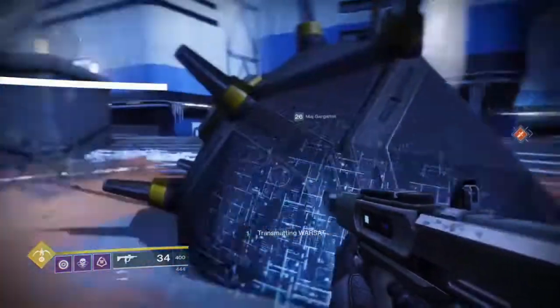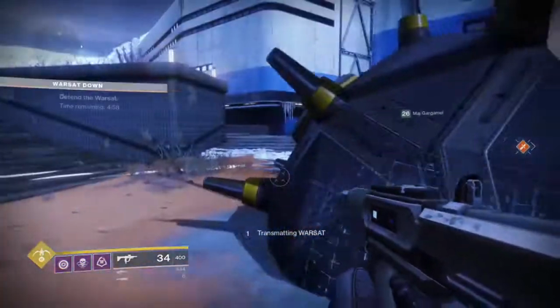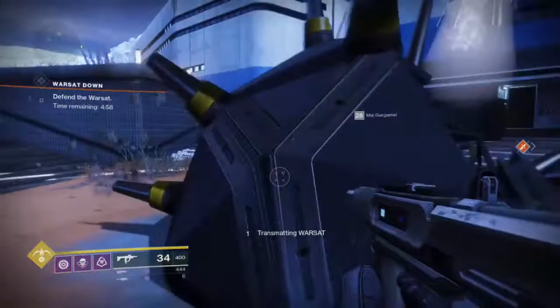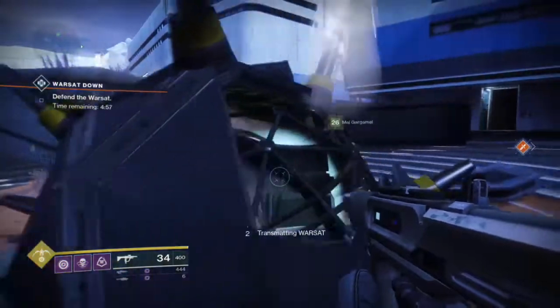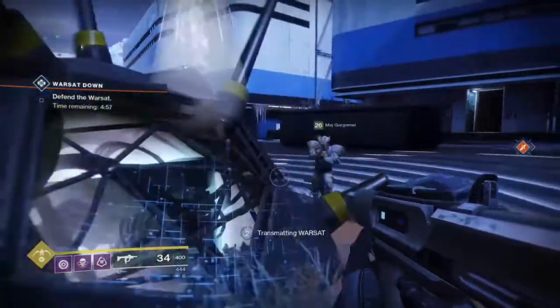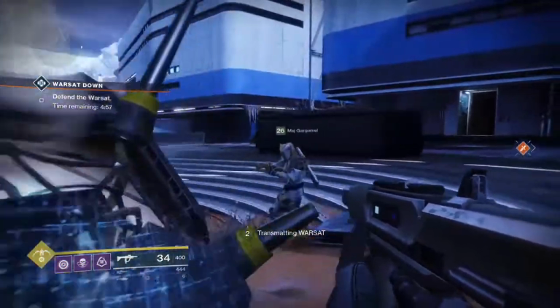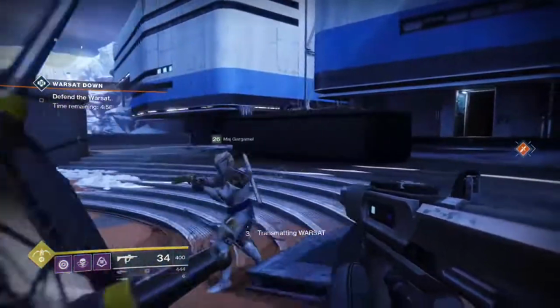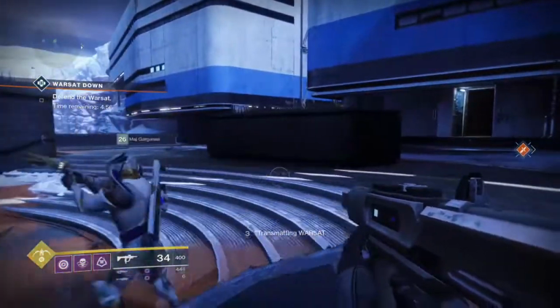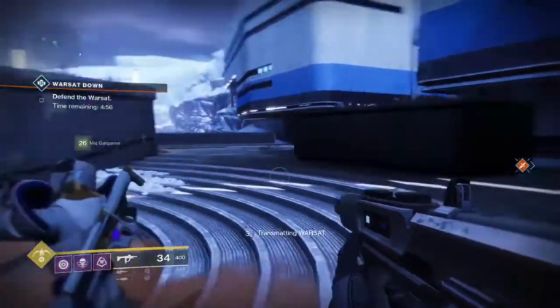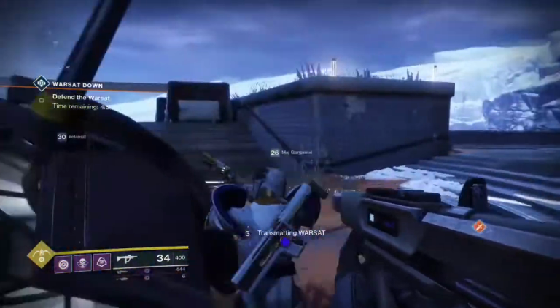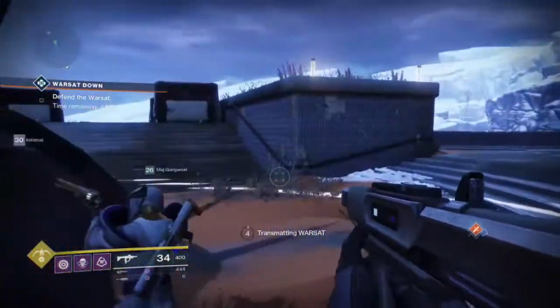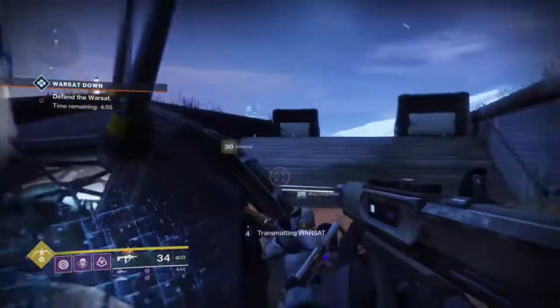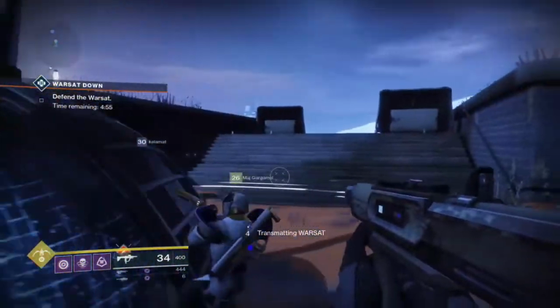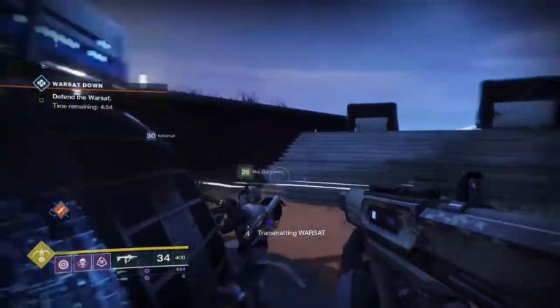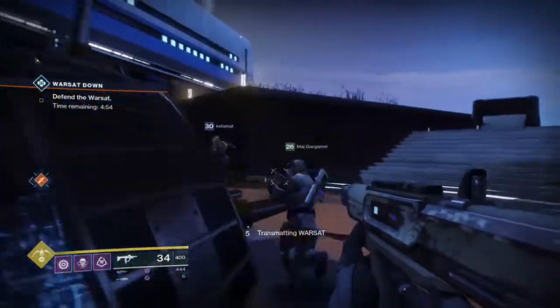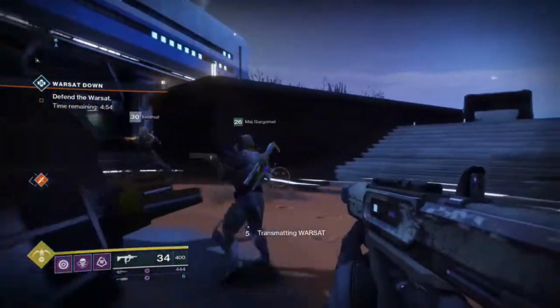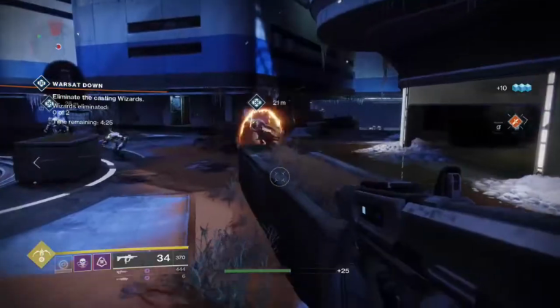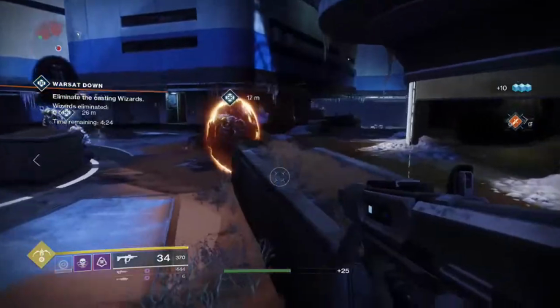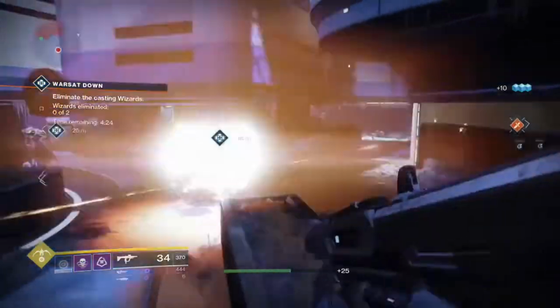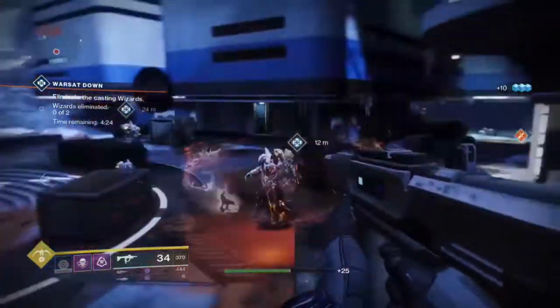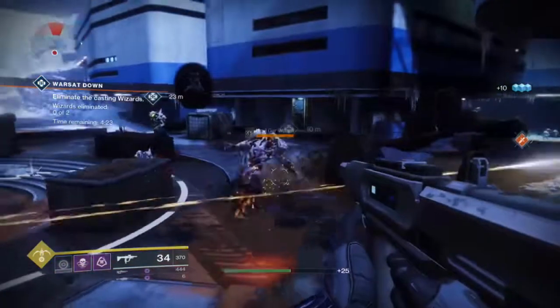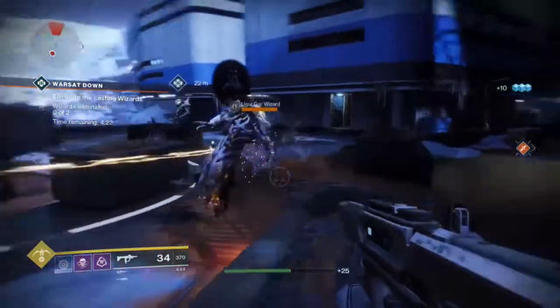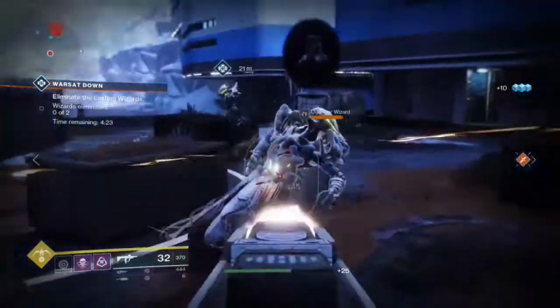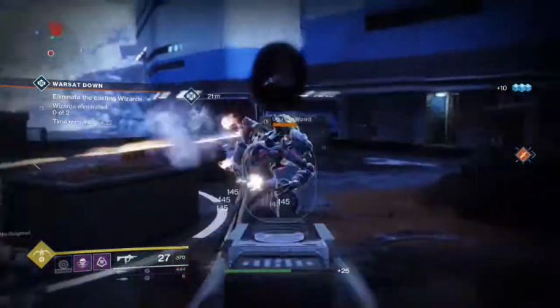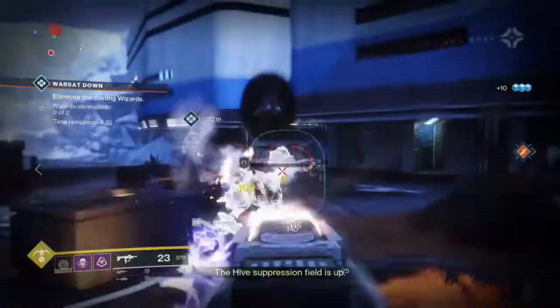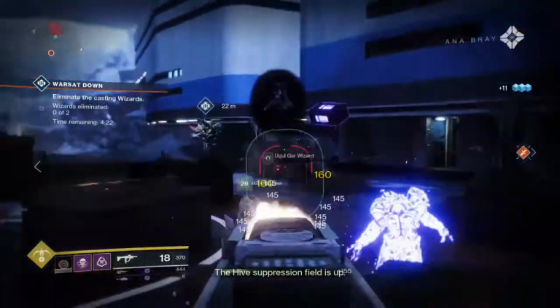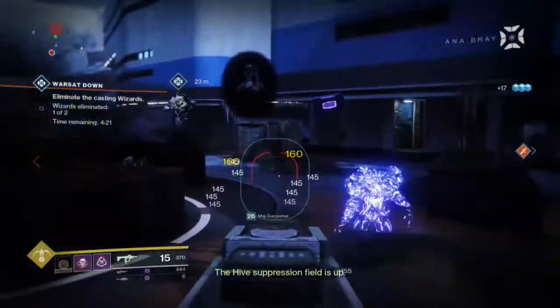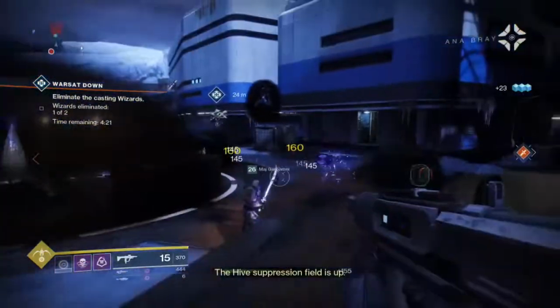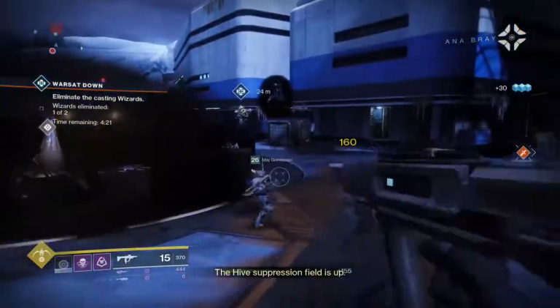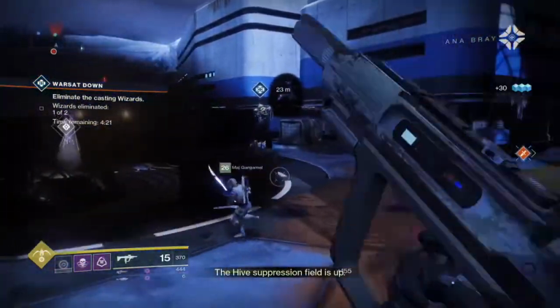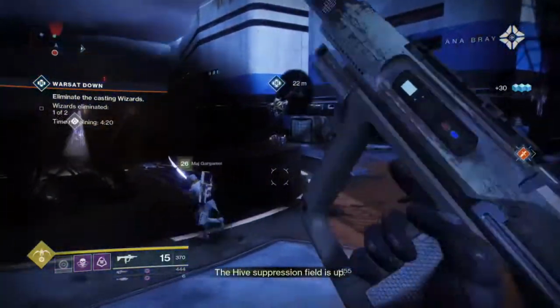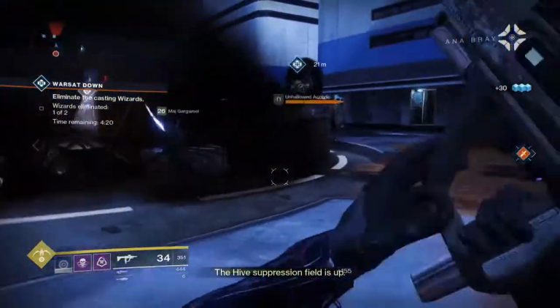It starts out just like a regular War Sat mission with a standard slaughter-the-enemy-to-defend-the-War-Sat objective. The Shriekers are there but they have a shield around them, so you can't do any damage to them.